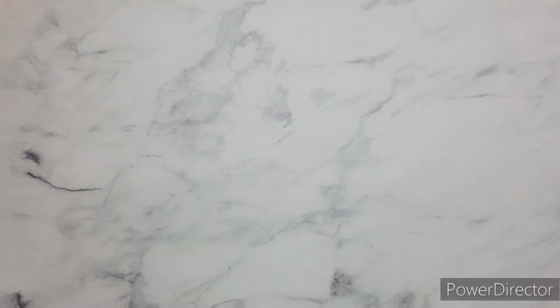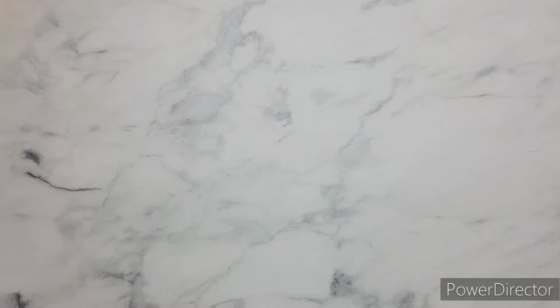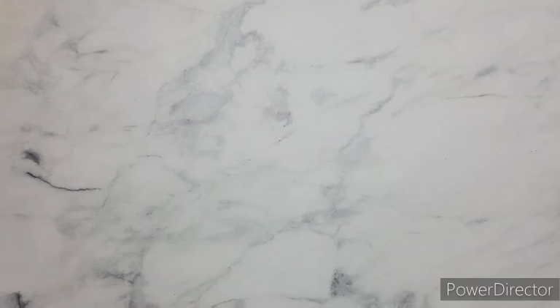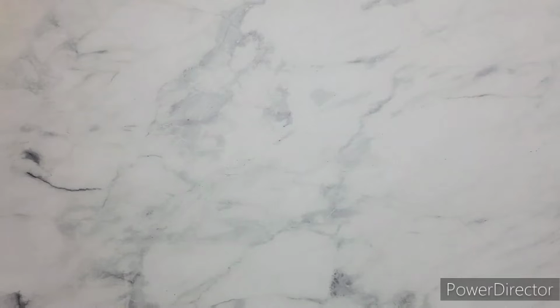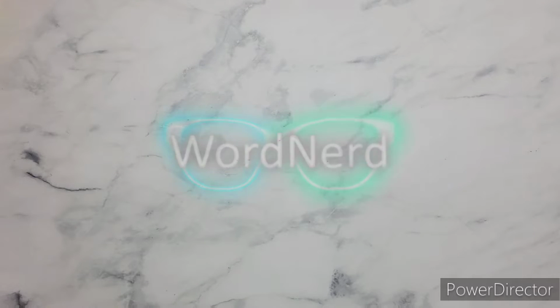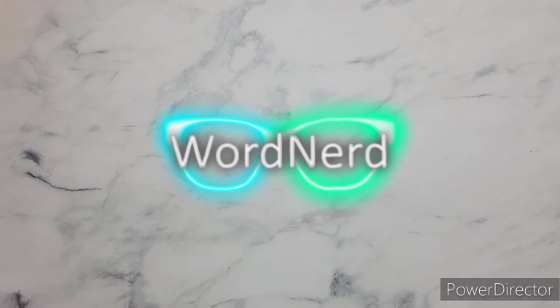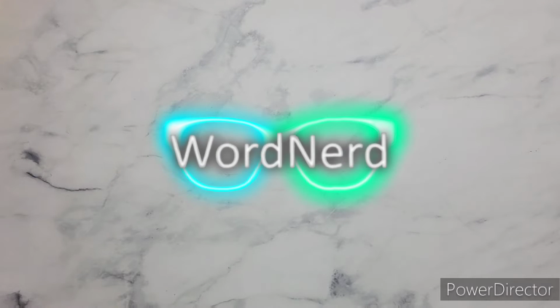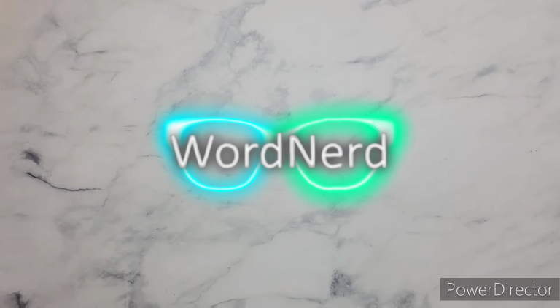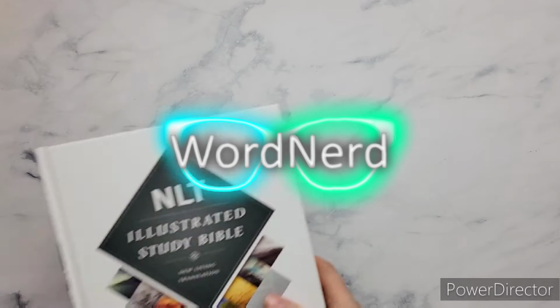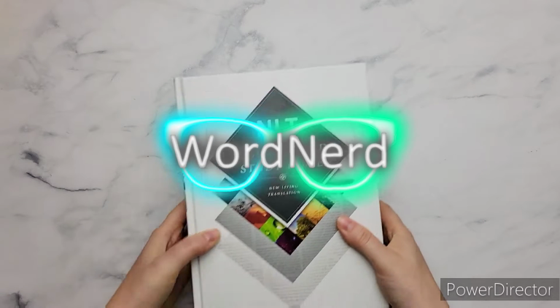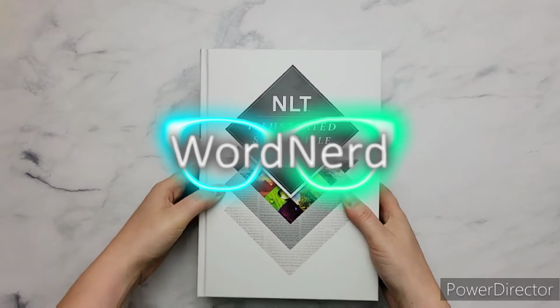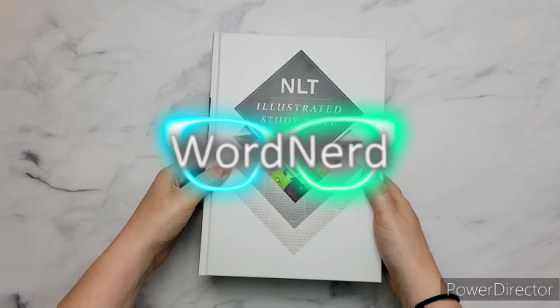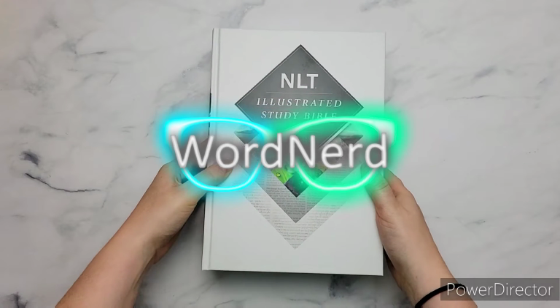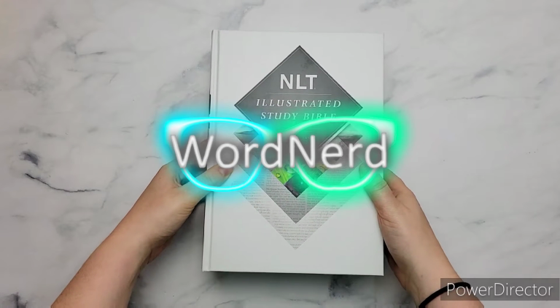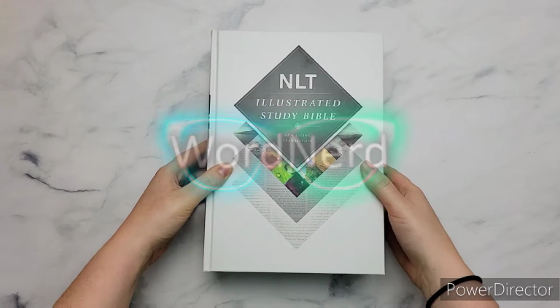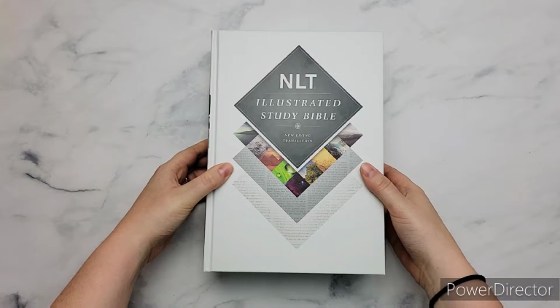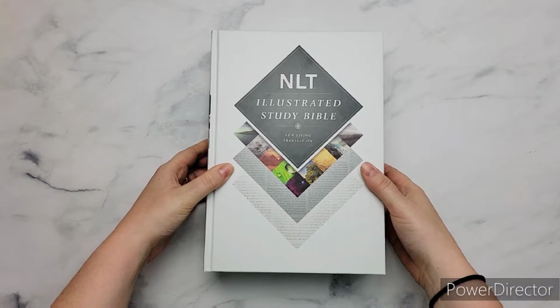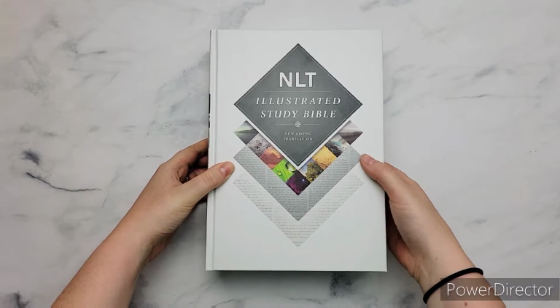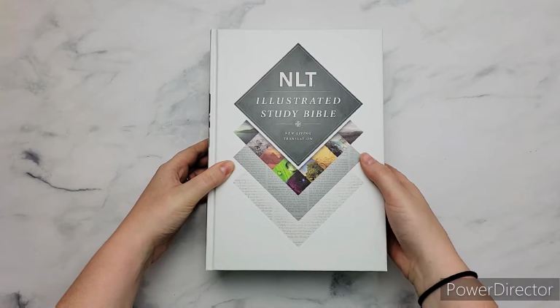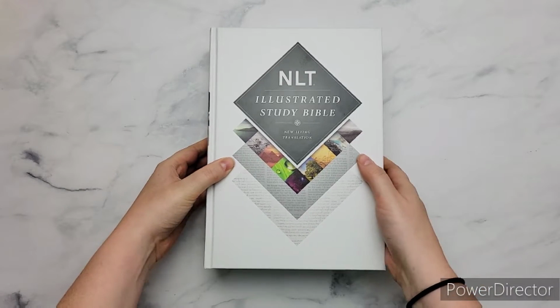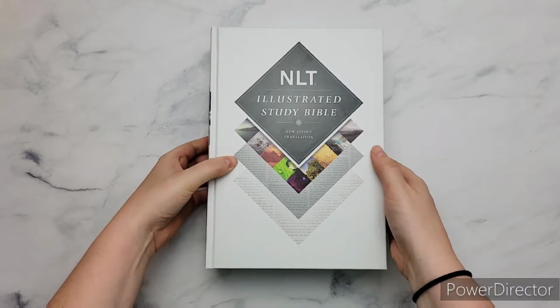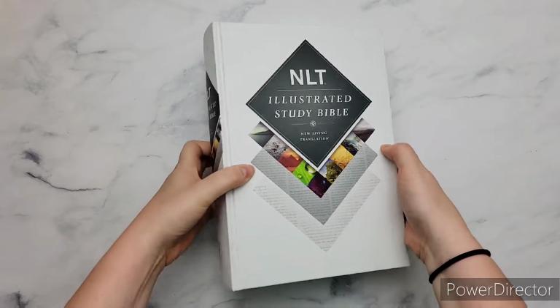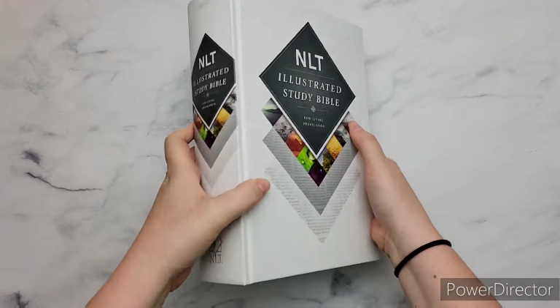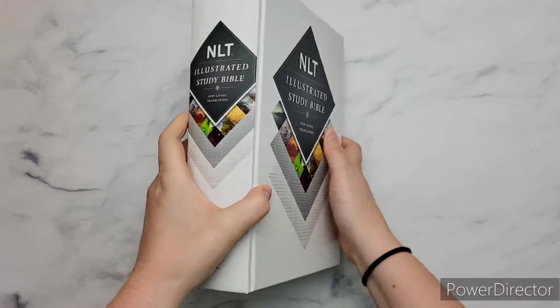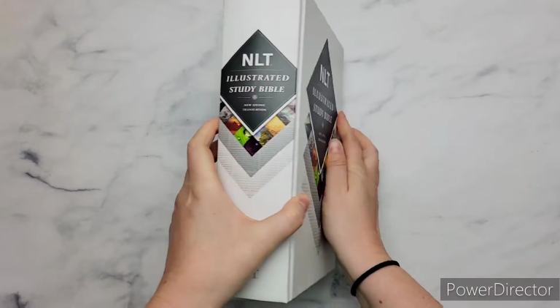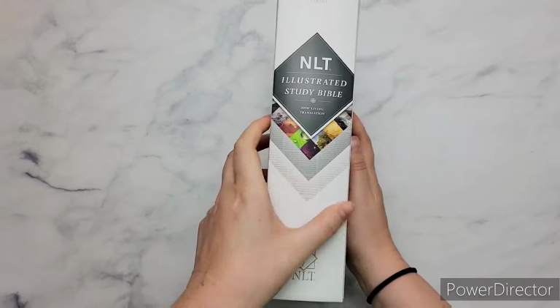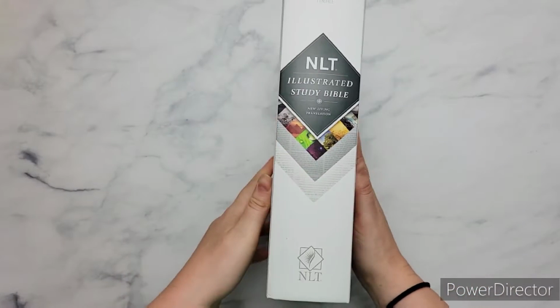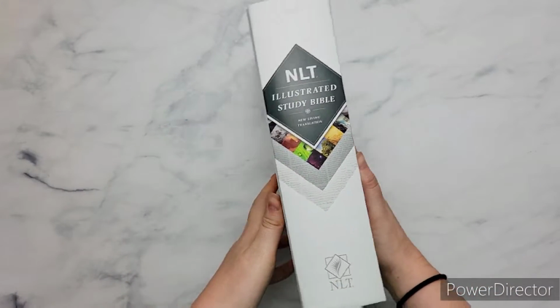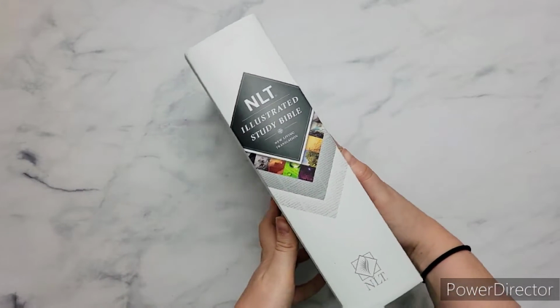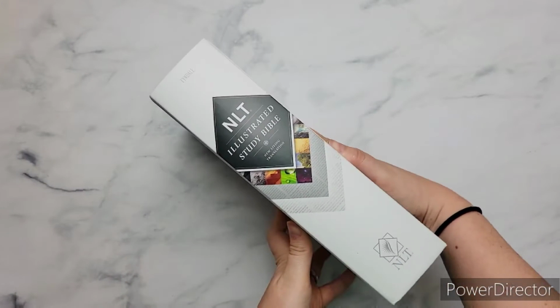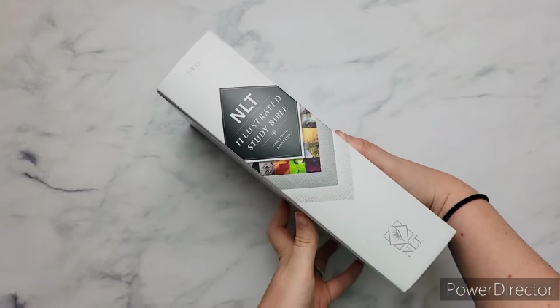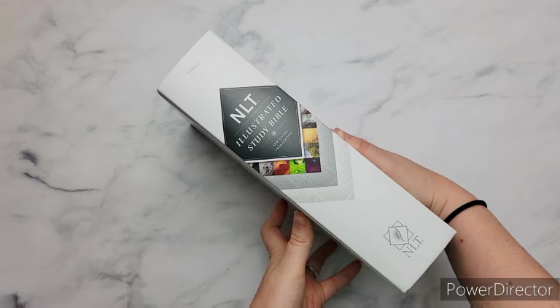Welcome! I'm the Word Nerd, and in this video we're going to take a look at the NLT Illustrated Study Bible. I'm just going to give you my thoughts and a flip through. So, let's dig deeper.